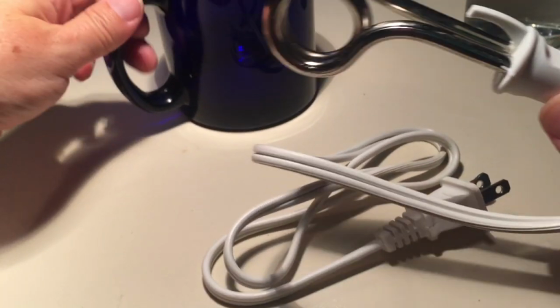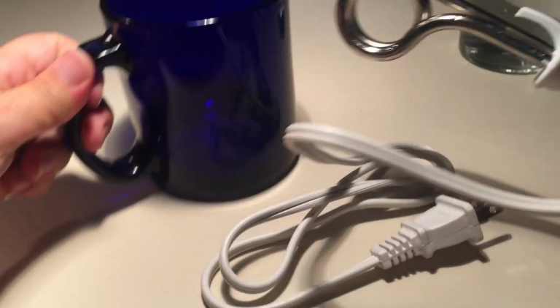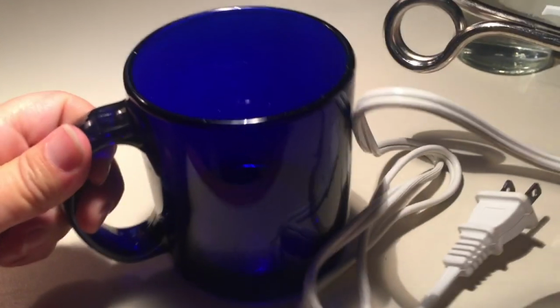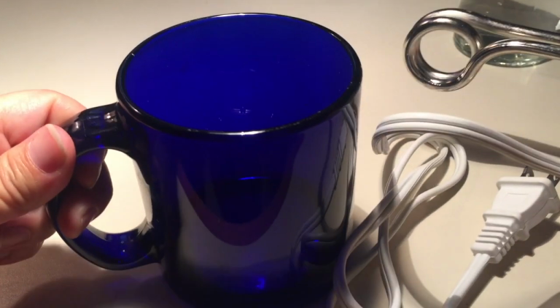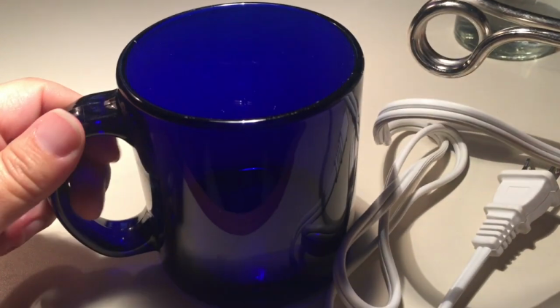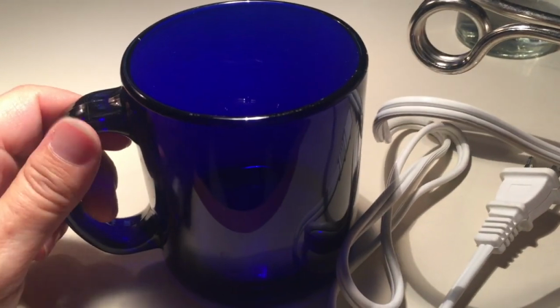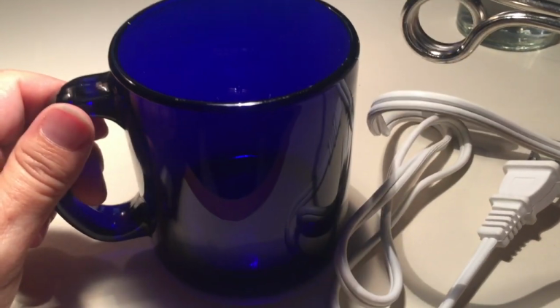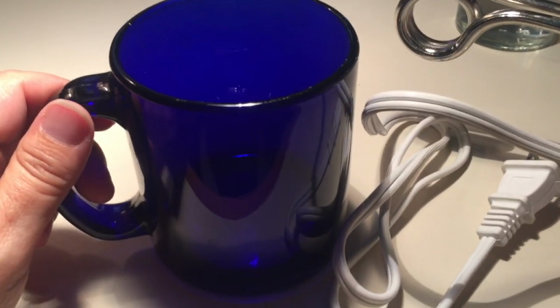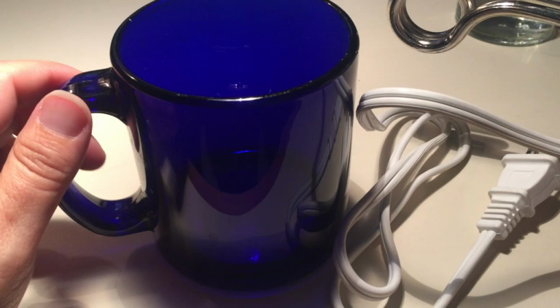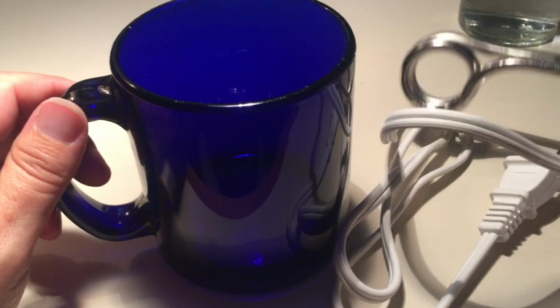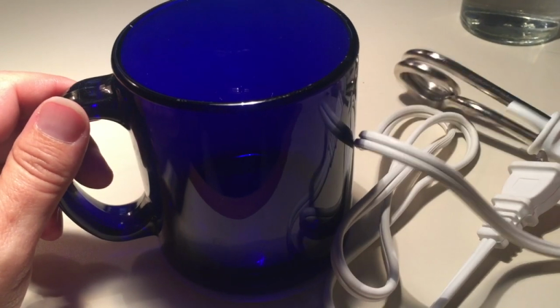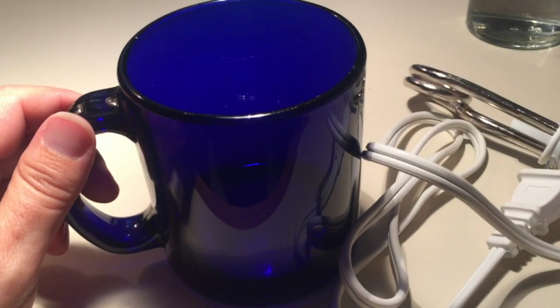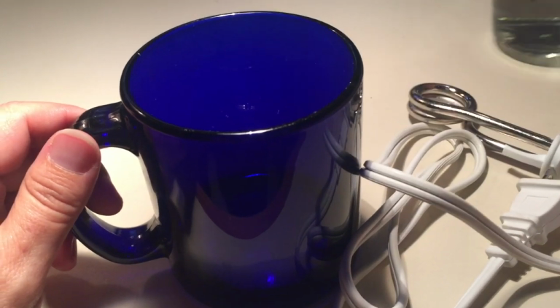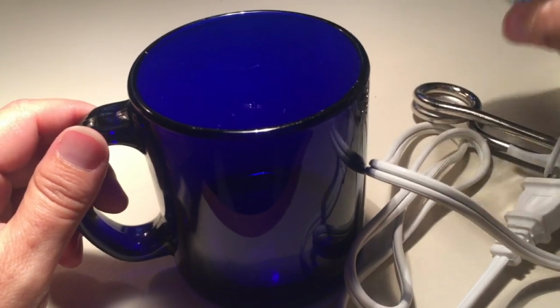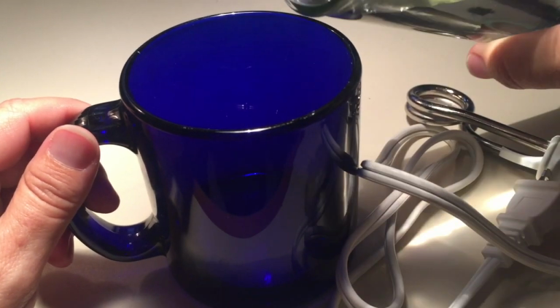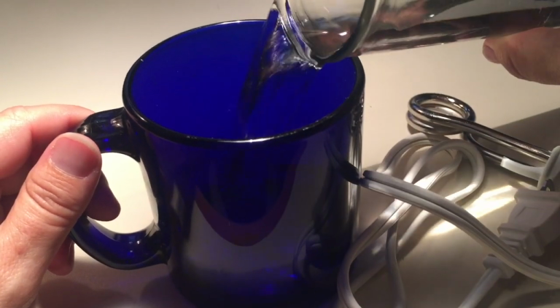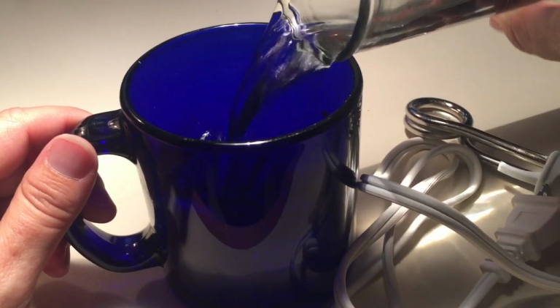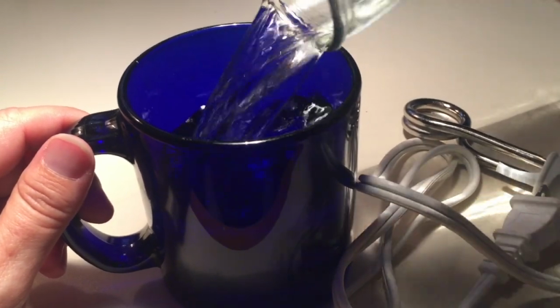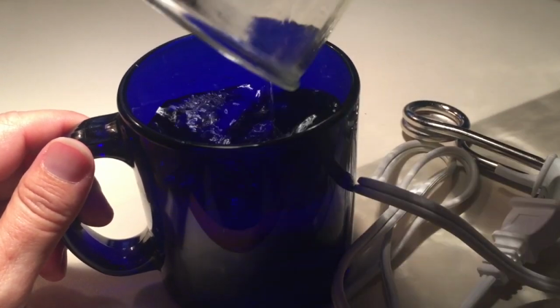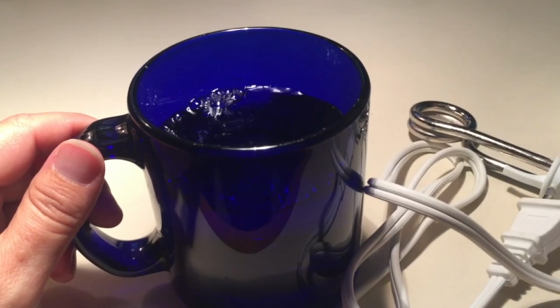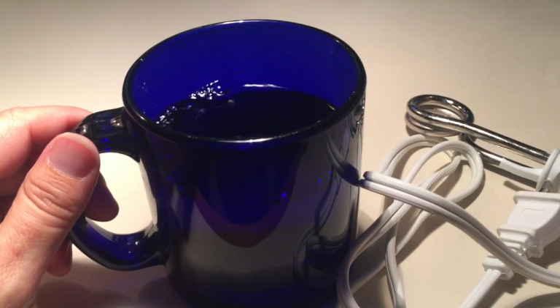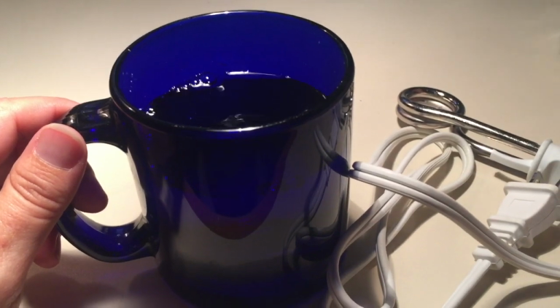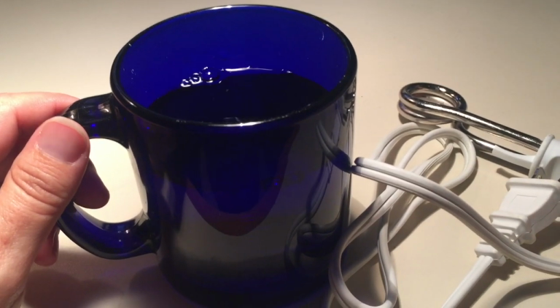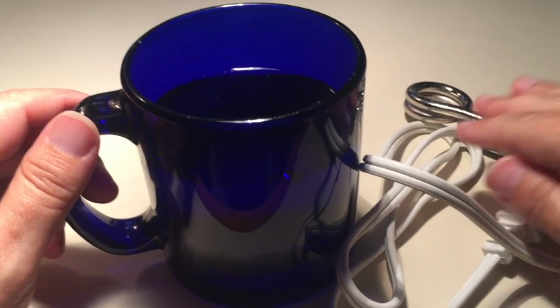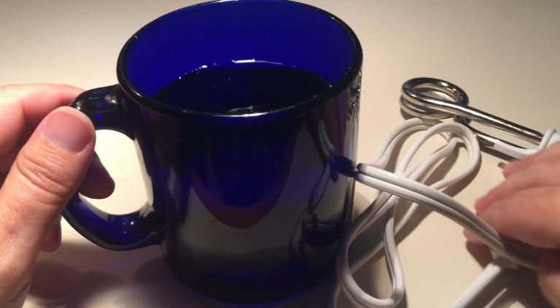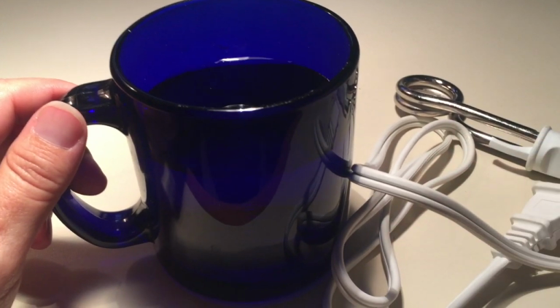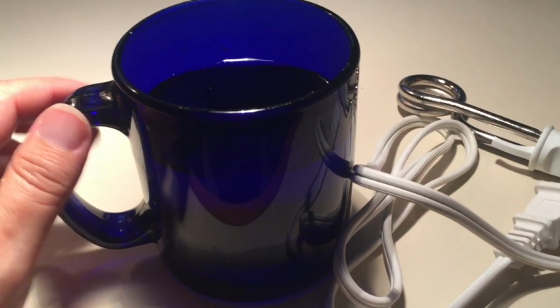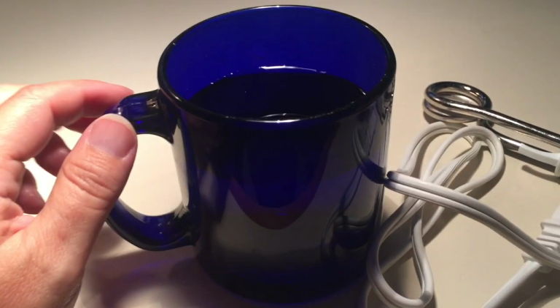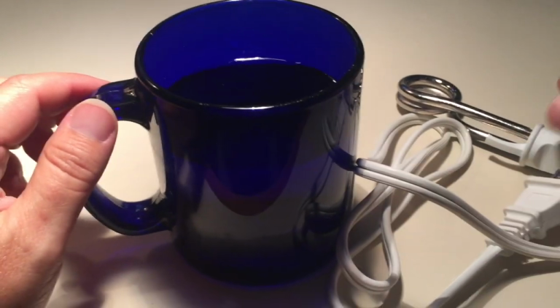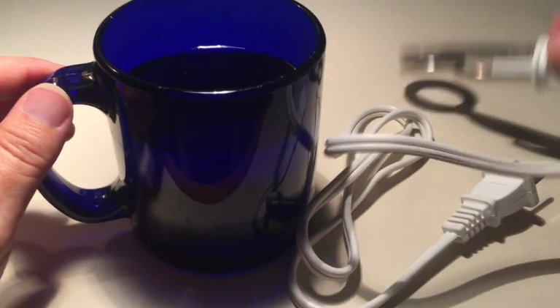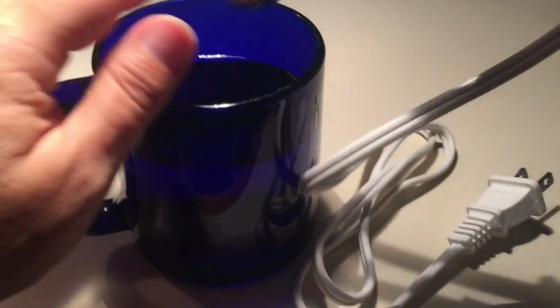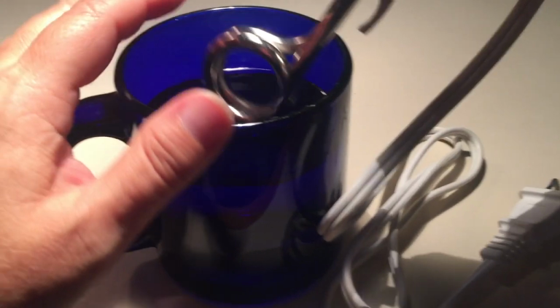Are you ready to make some hot water? Start by choosing a mug or cup that's heatproof with a fairly thin rim and fill it with water. Place the immersion heater wand into the water with the hook secure on the rim of the mug.